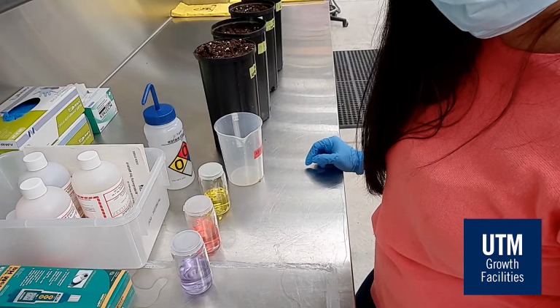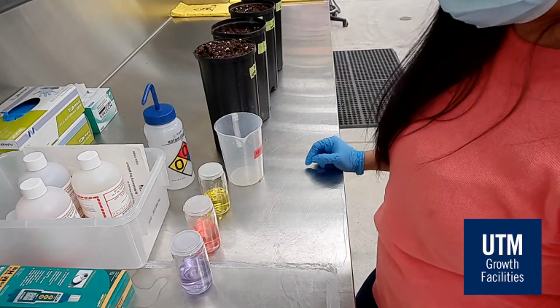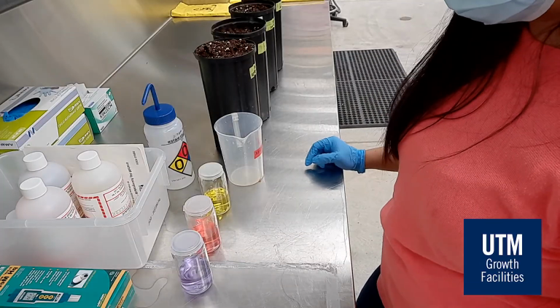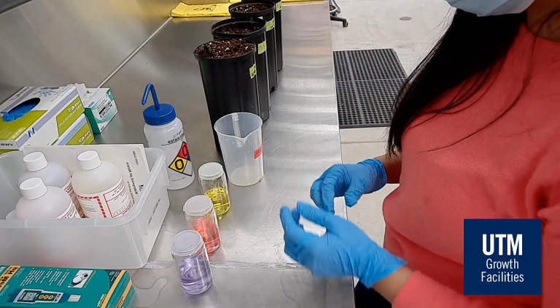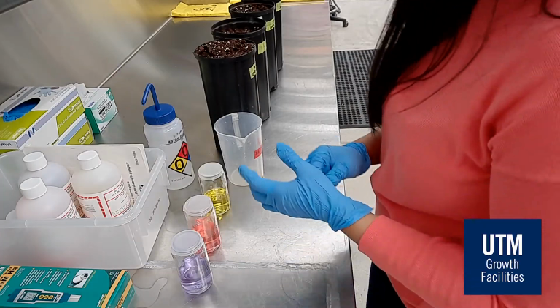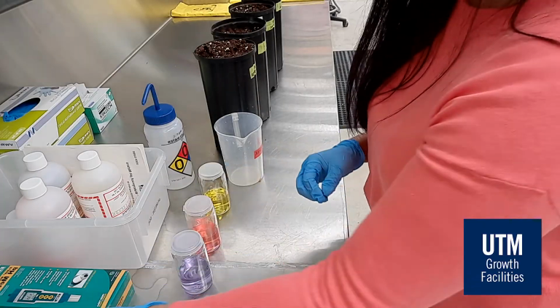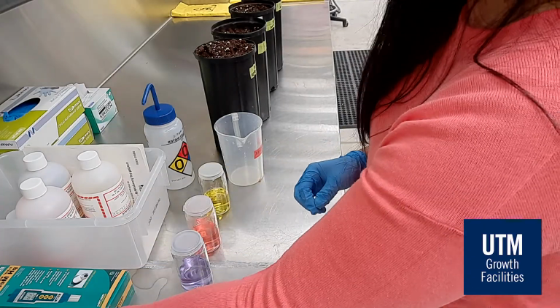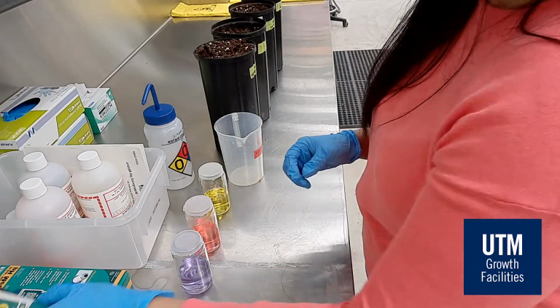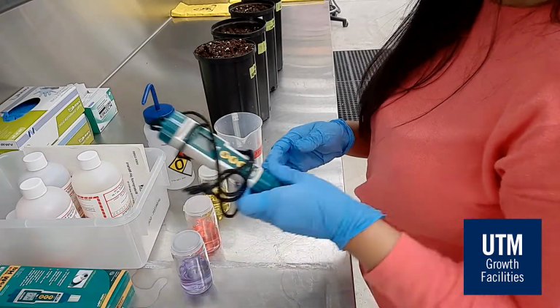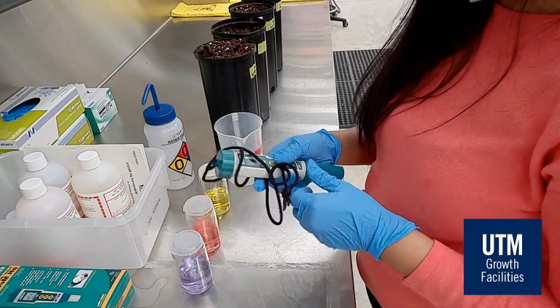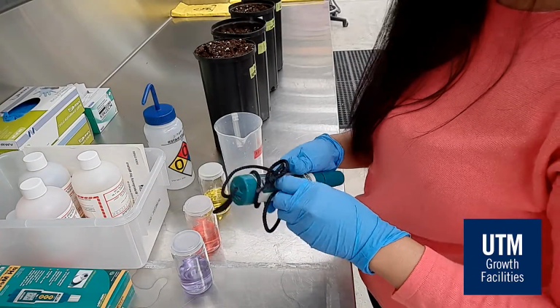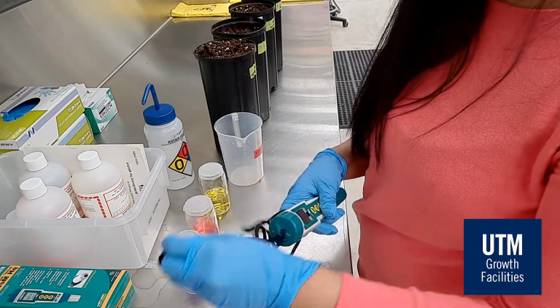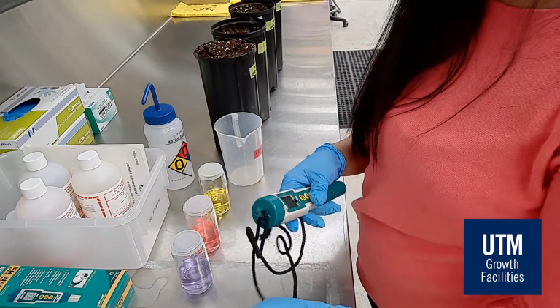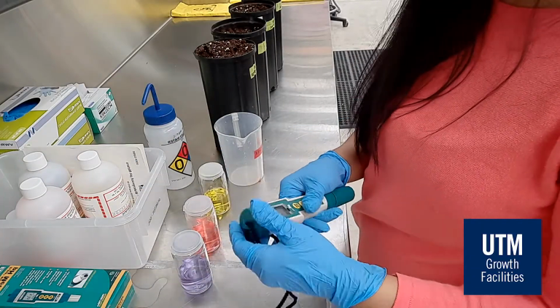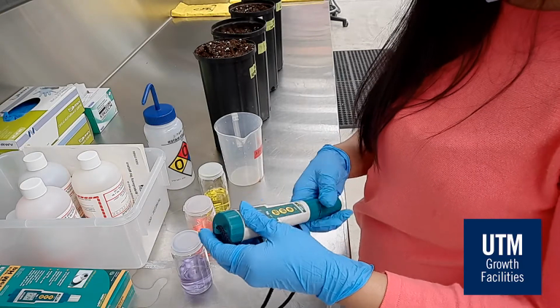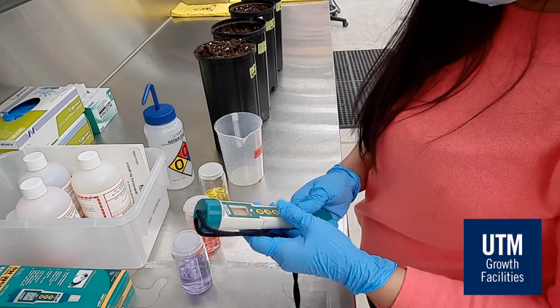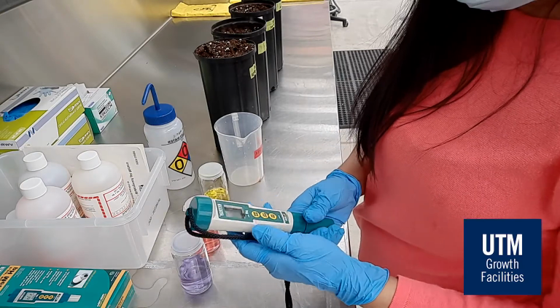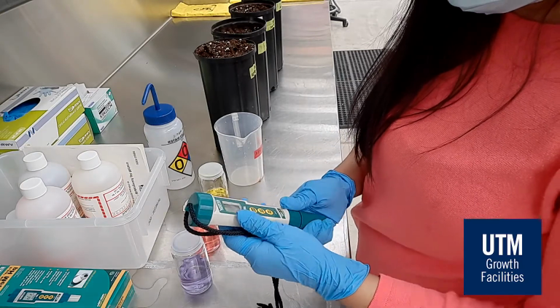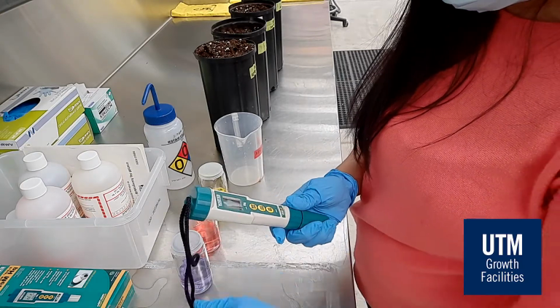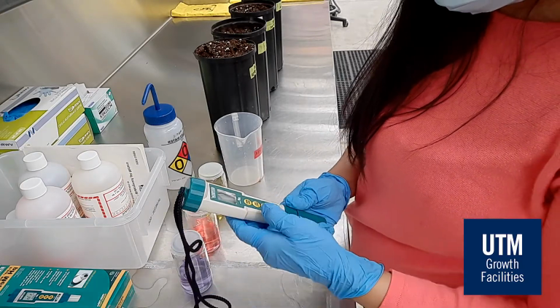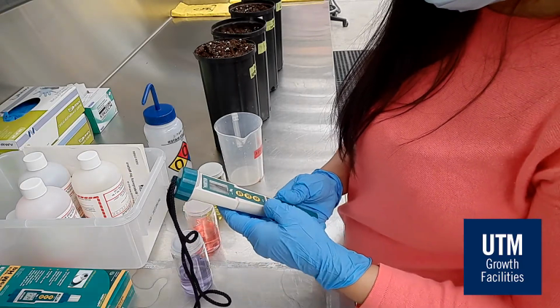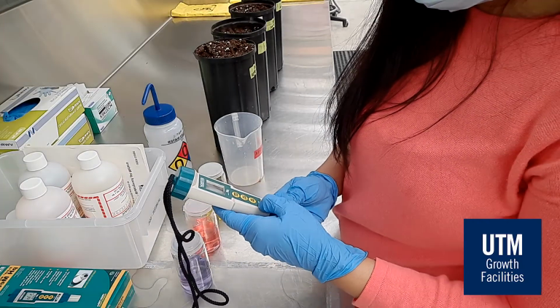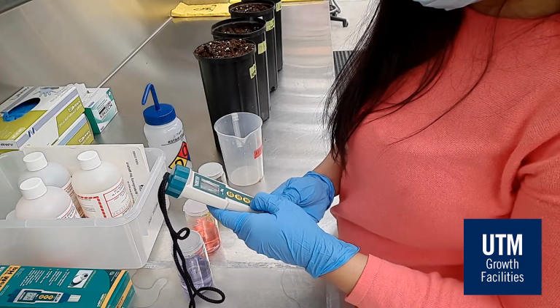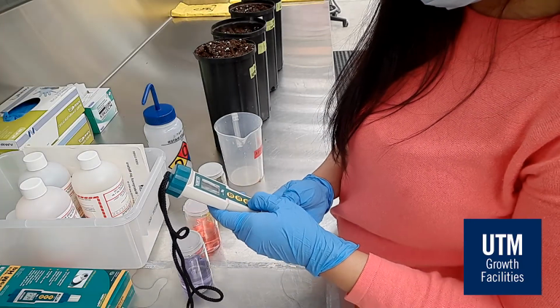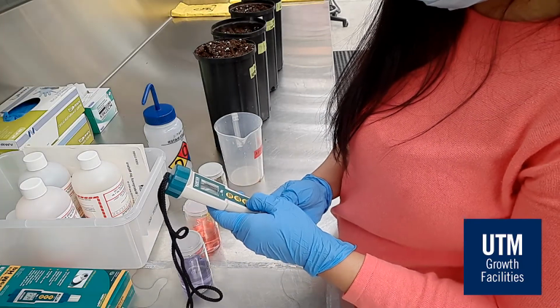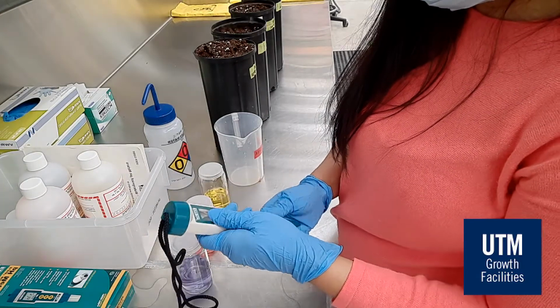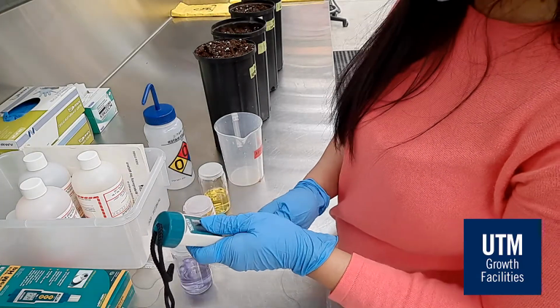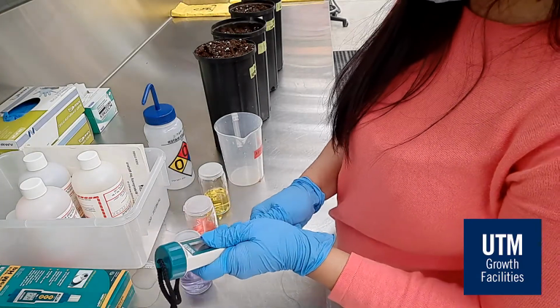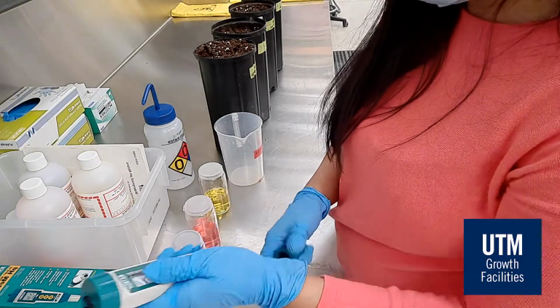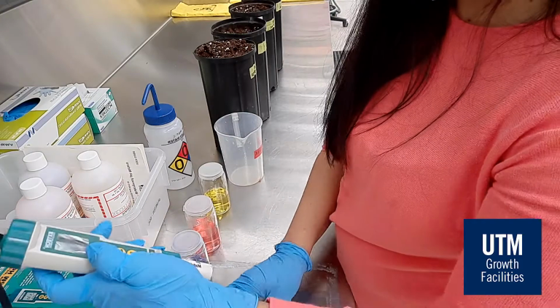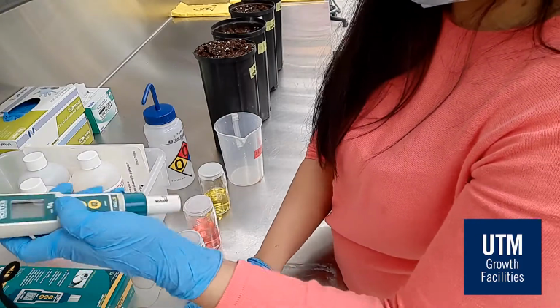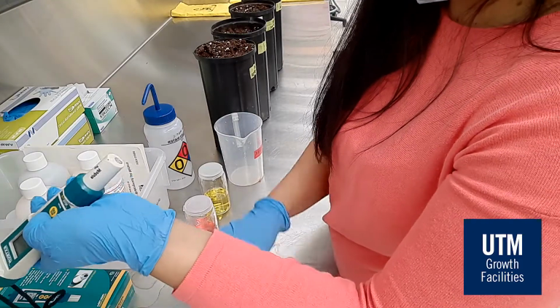Take the pH meter and carefully remove the green cap. Turn it on, and then clean the electrode using distilled water, and wipe it dry with Kim wipes.